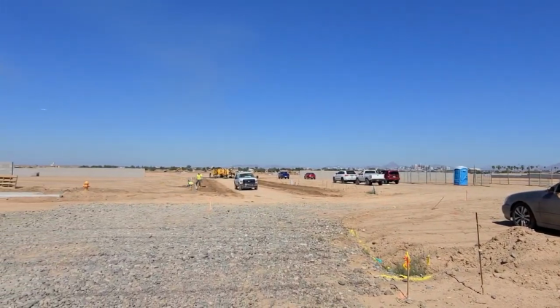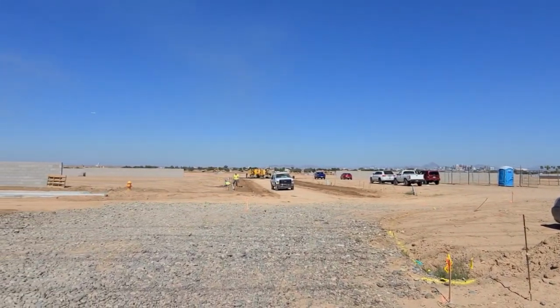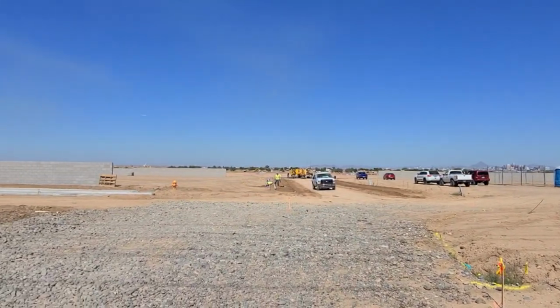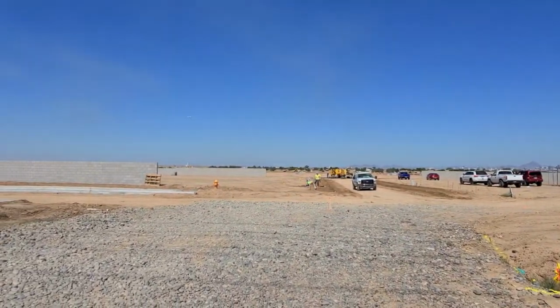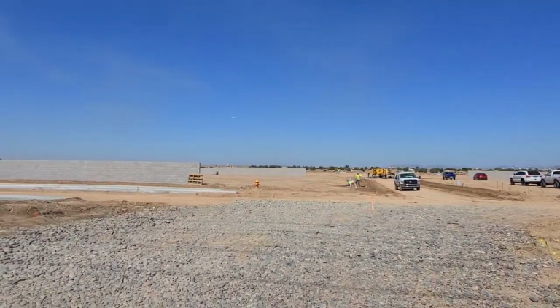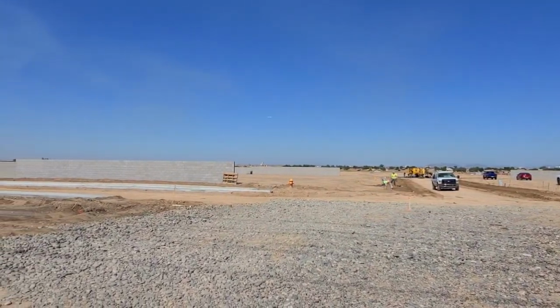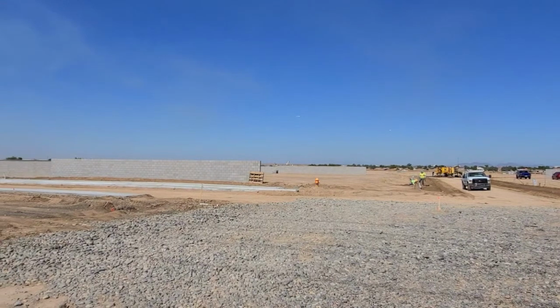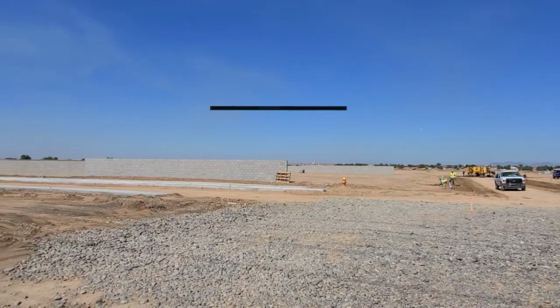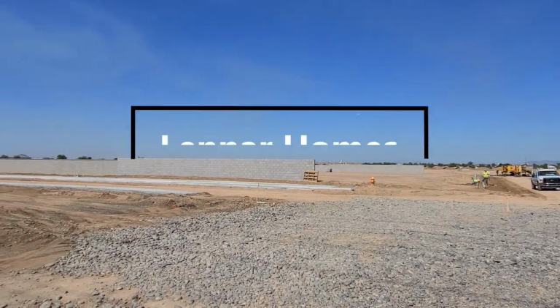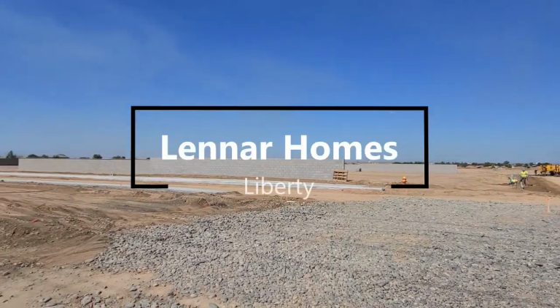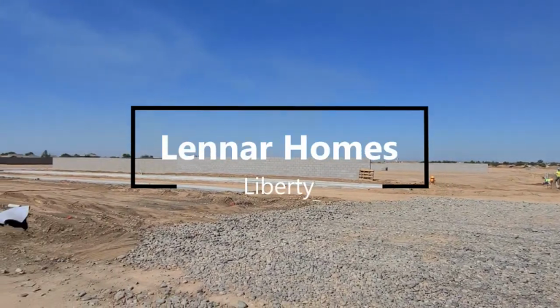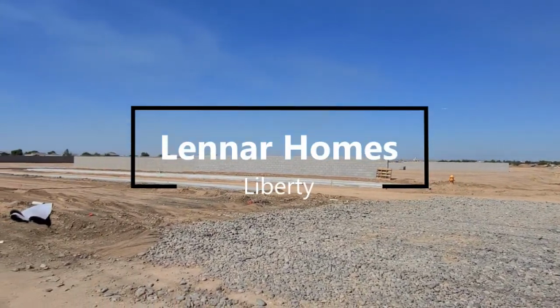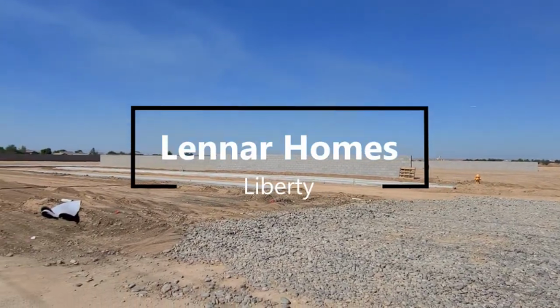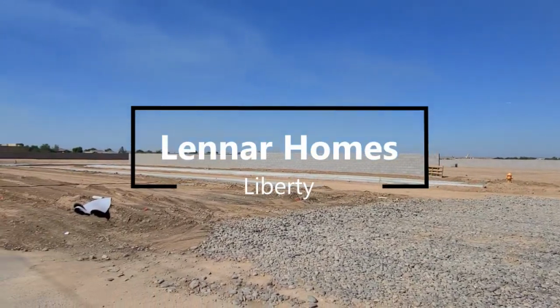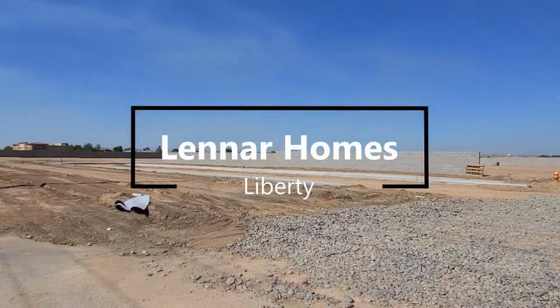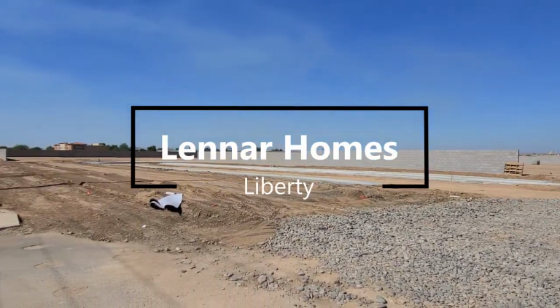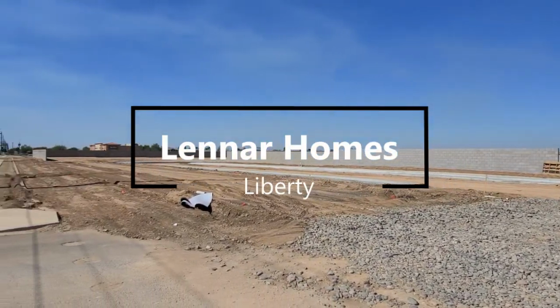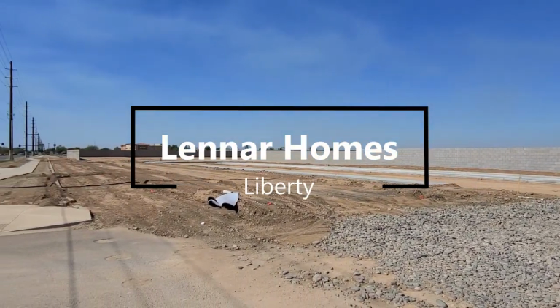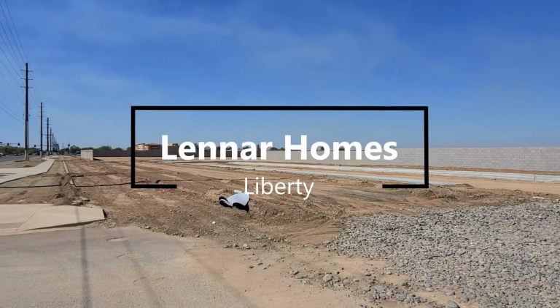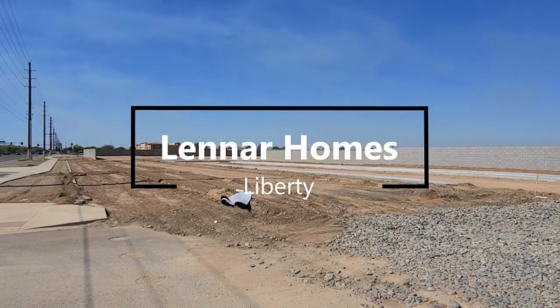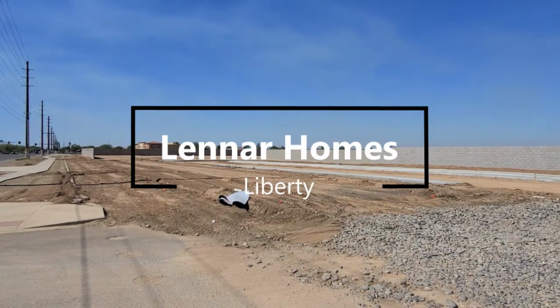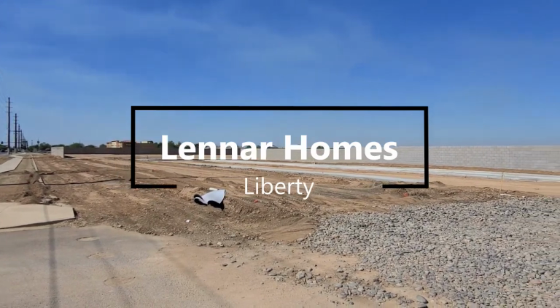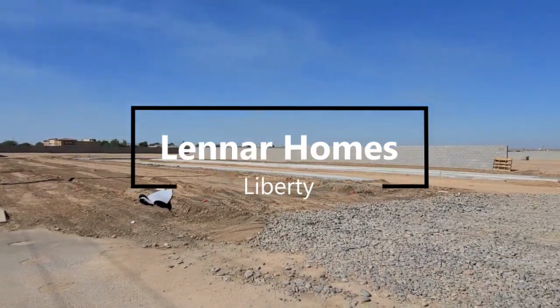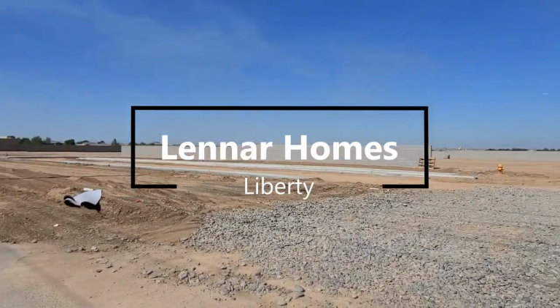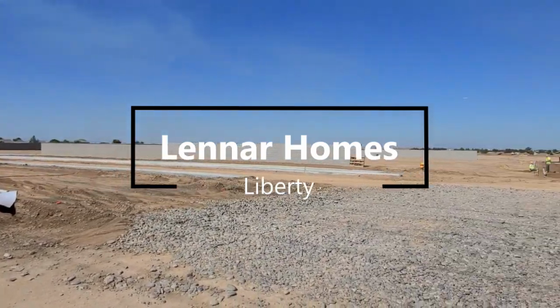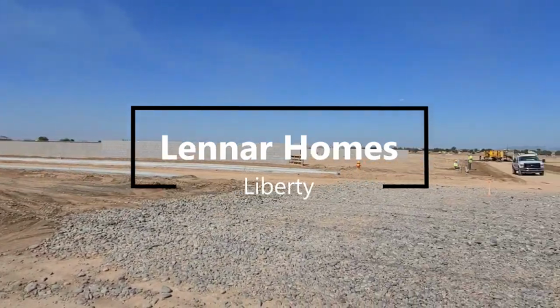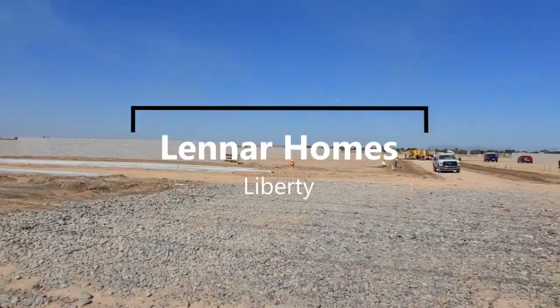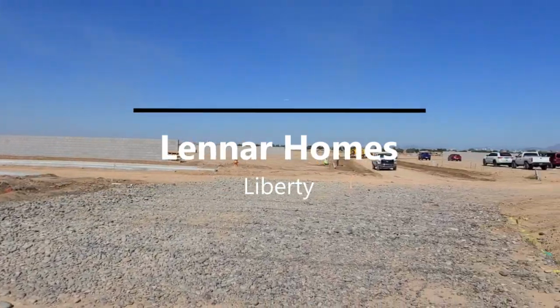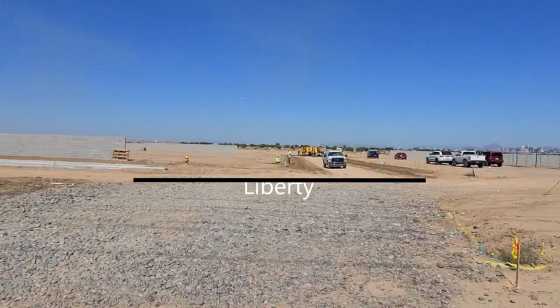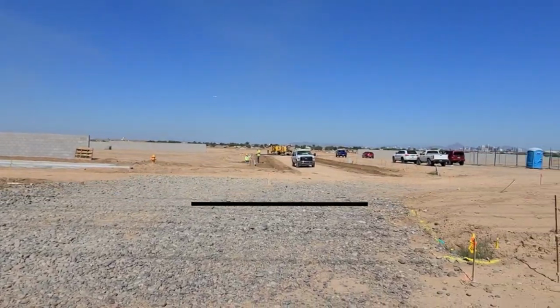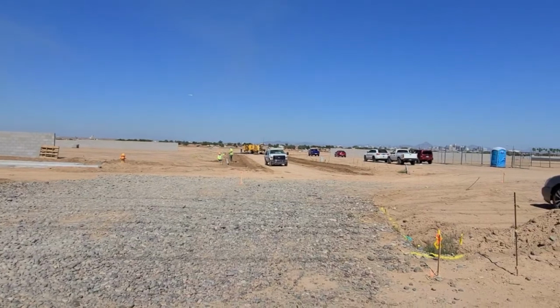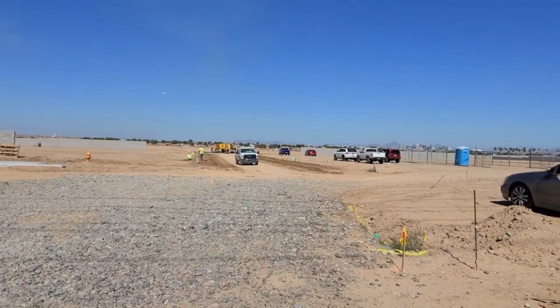The name of this community is going to be Lennar at Liberty. Lennar has been a builder in the community in the Valley for decades, so I don't think I have to explain who they are, but I'll give you a little bit about this.